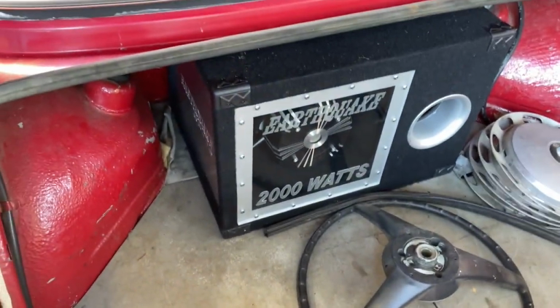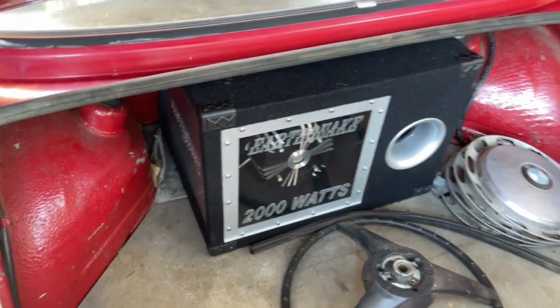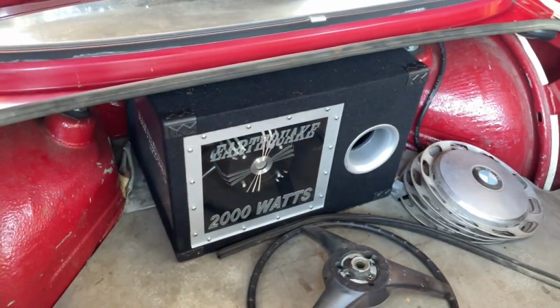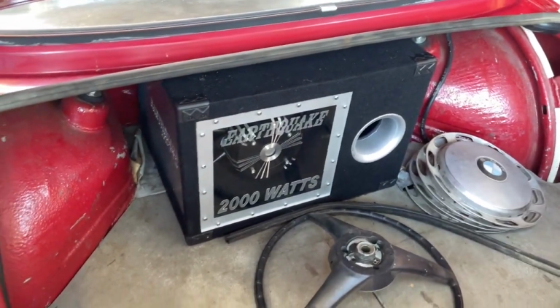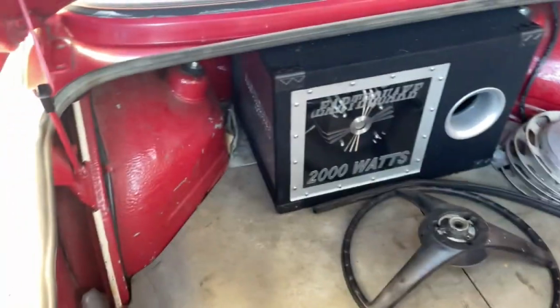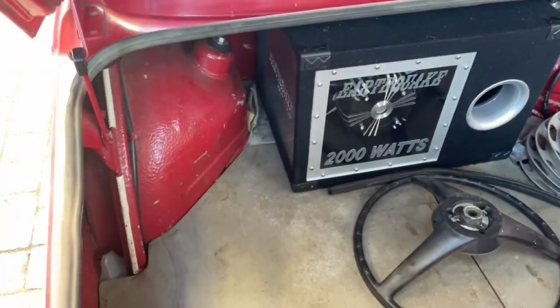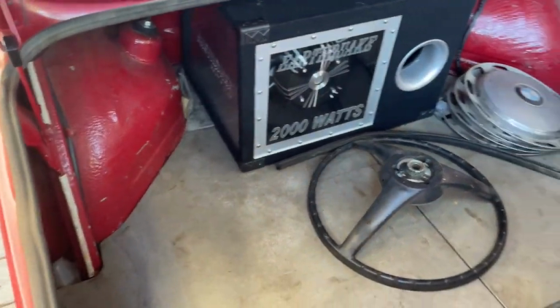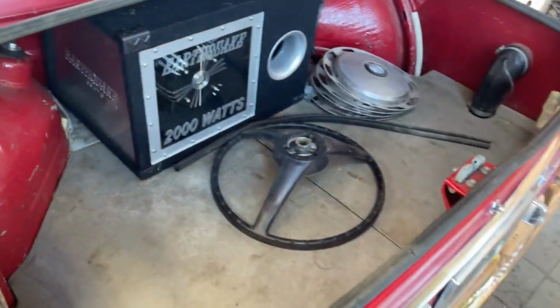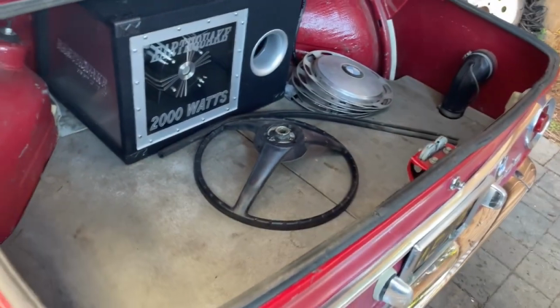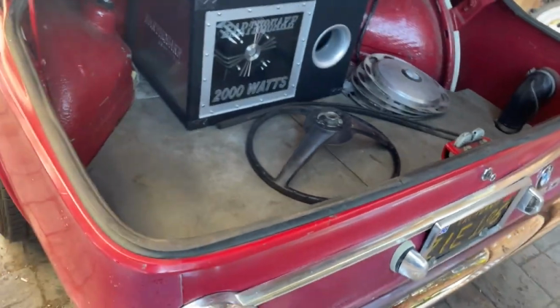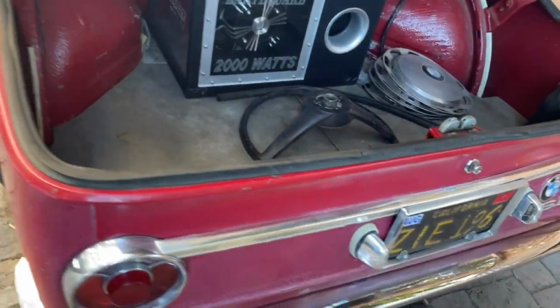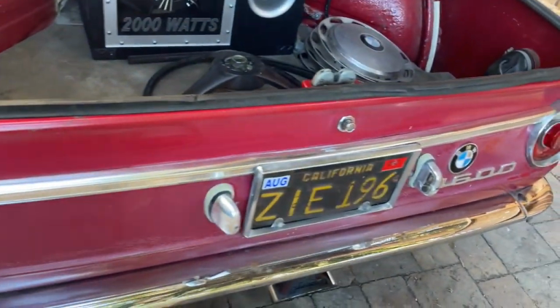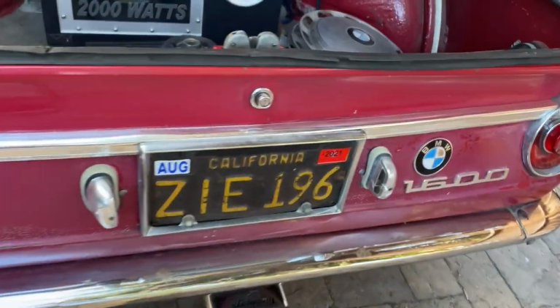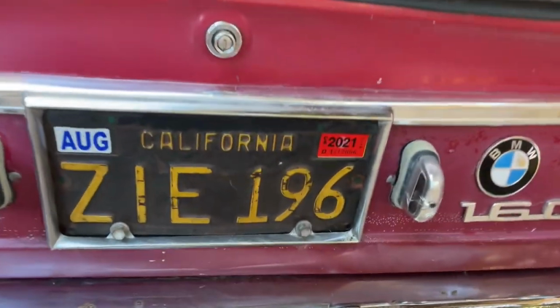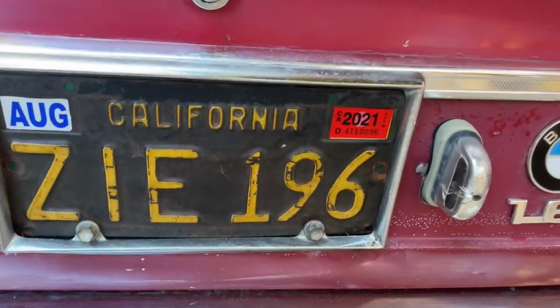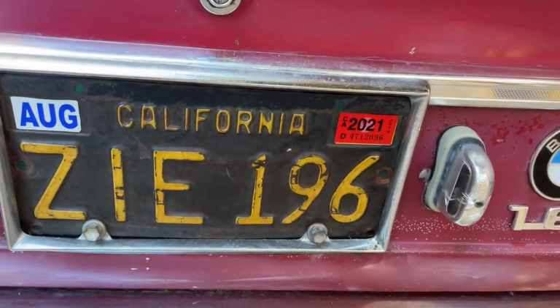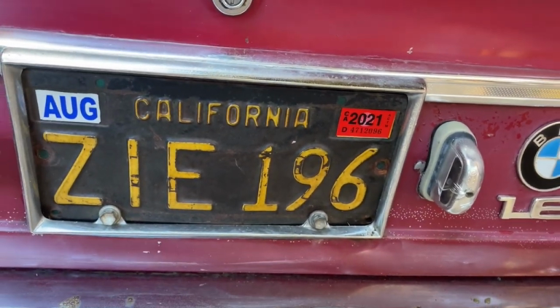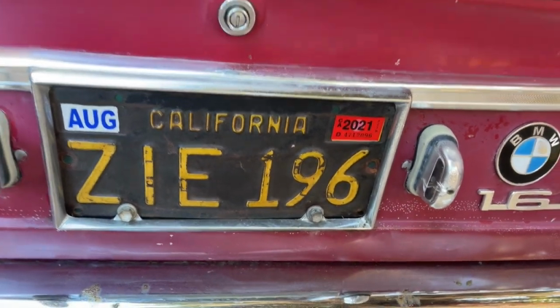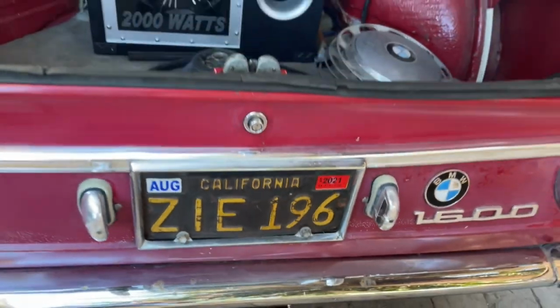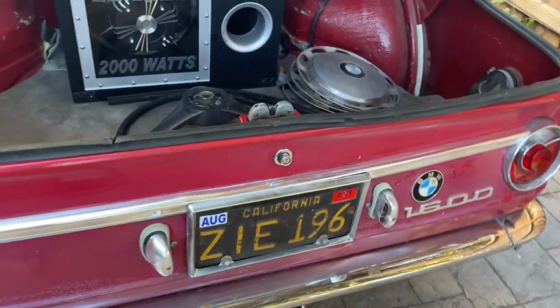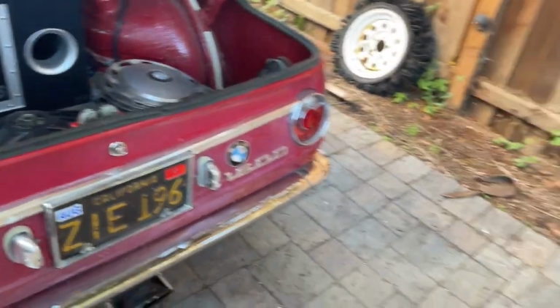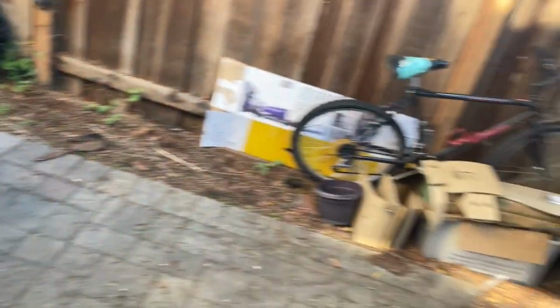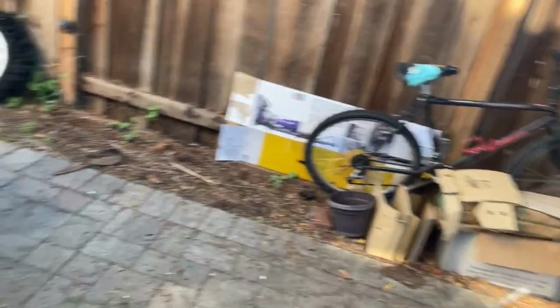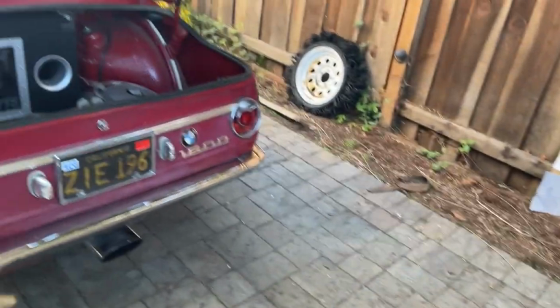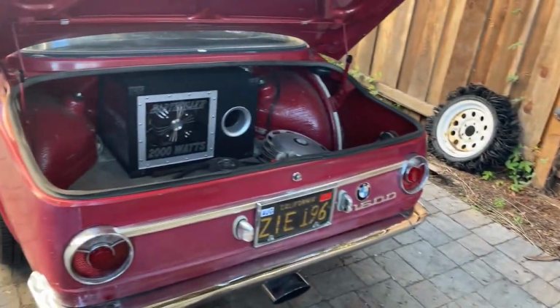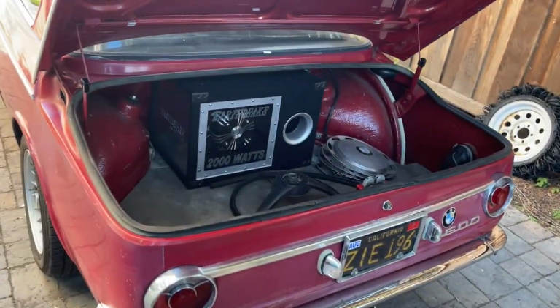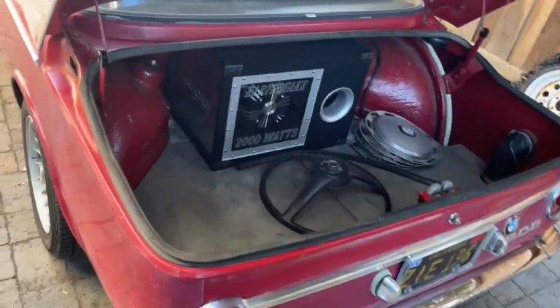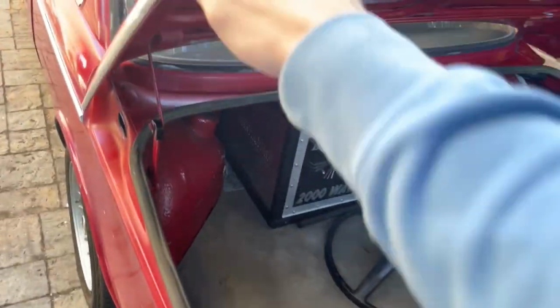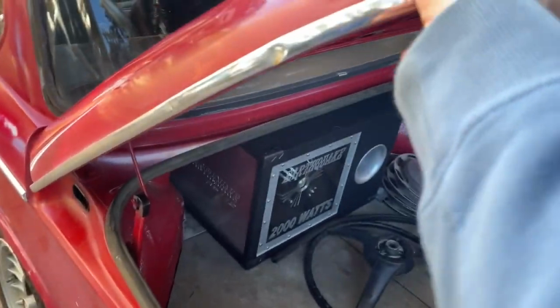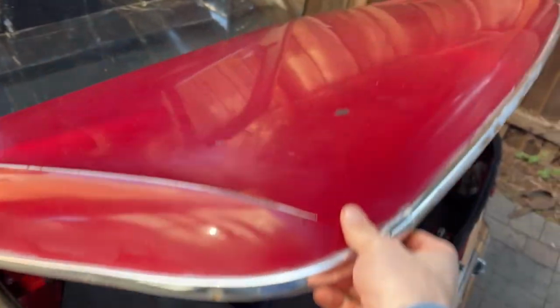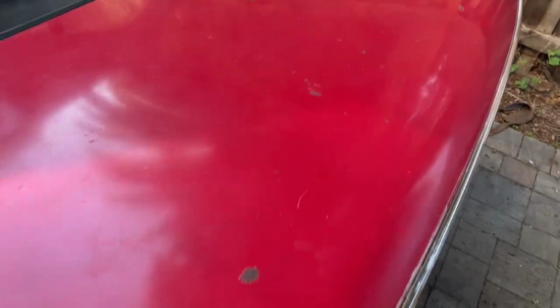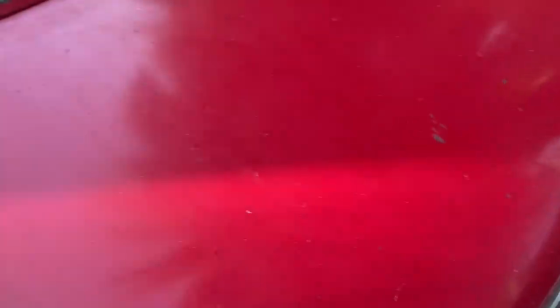There's a new aftermarket sound system and we have a registration sticker up until 2021. We do have the original seats as well, but they're not in the best condition.